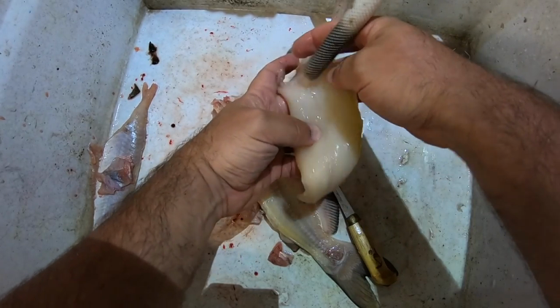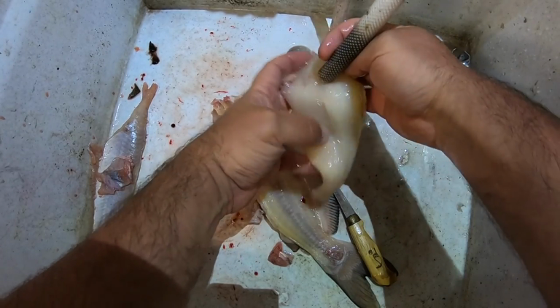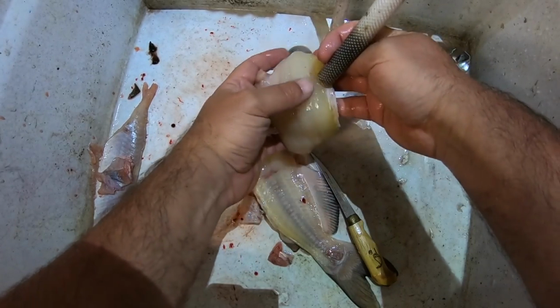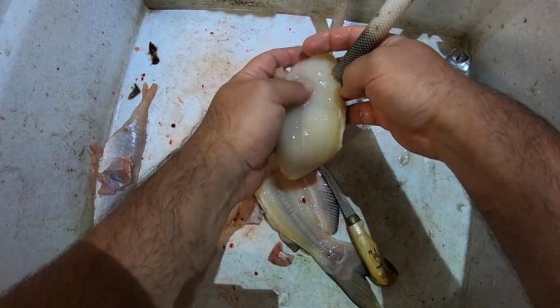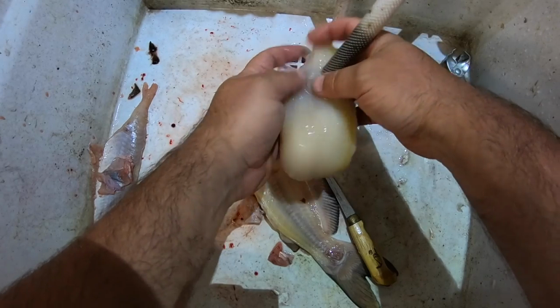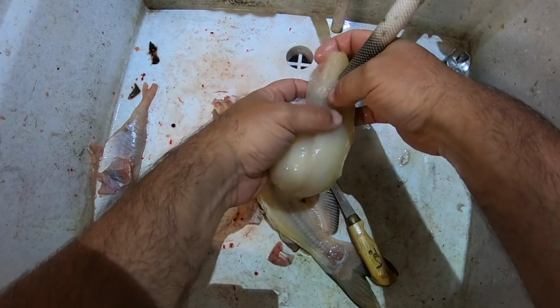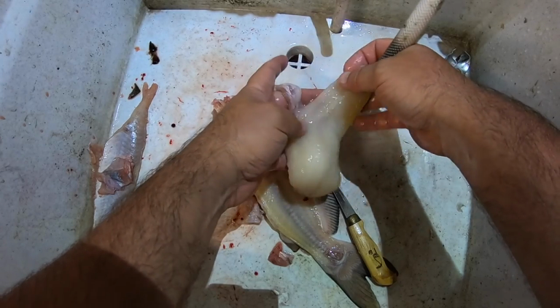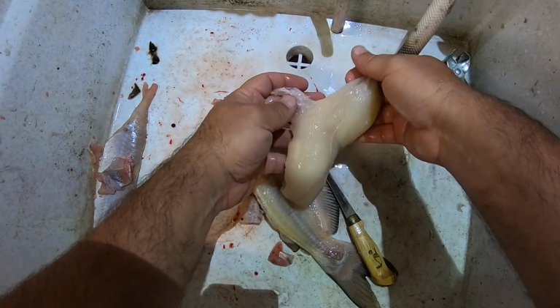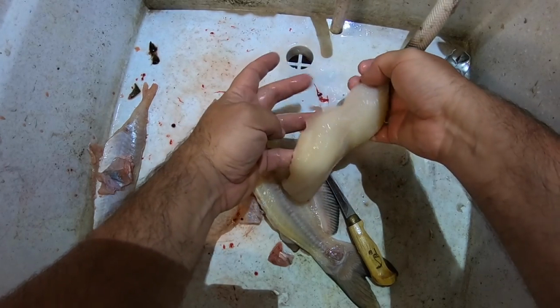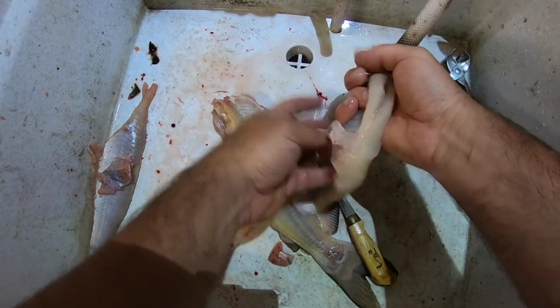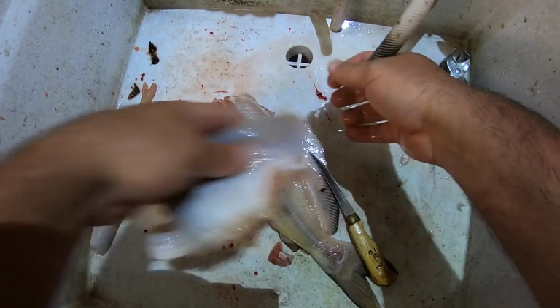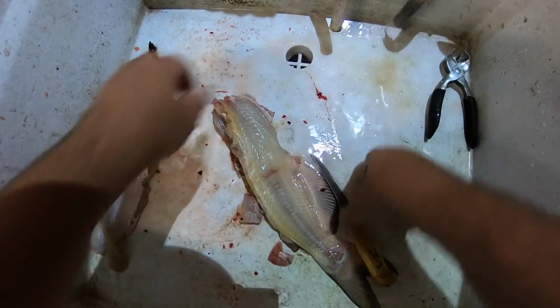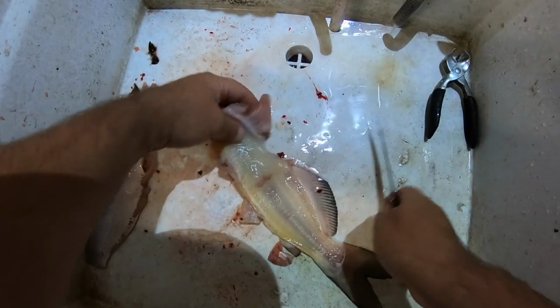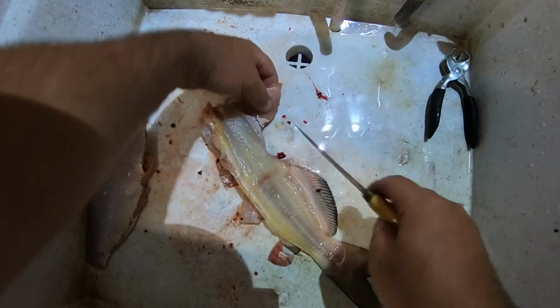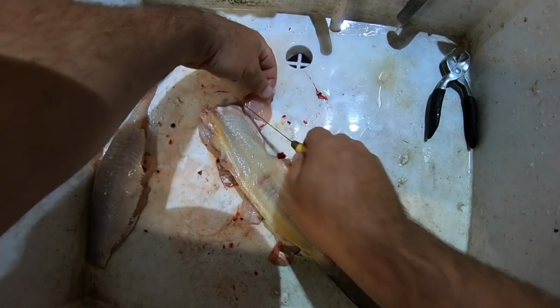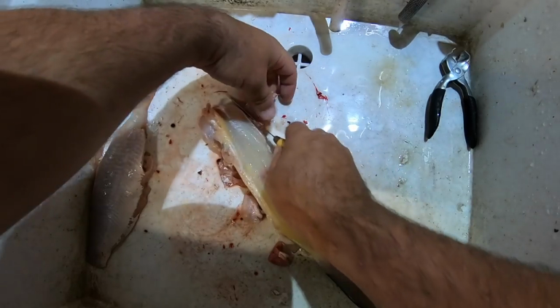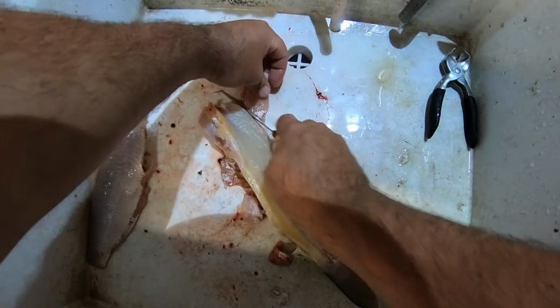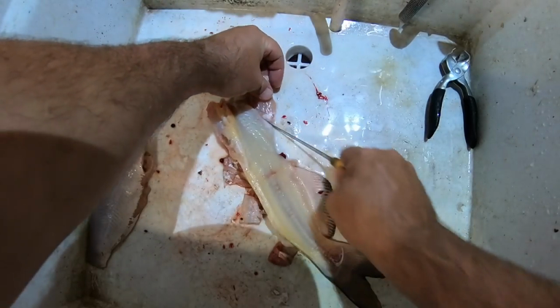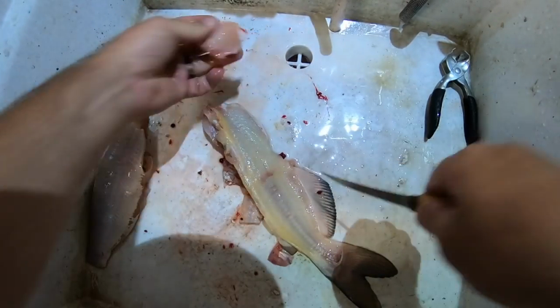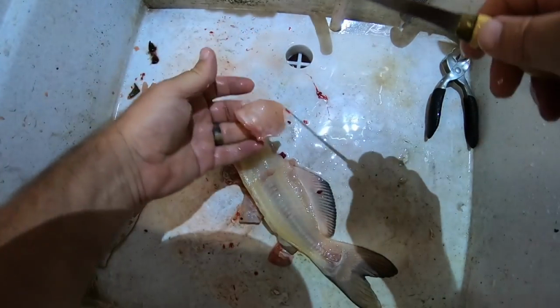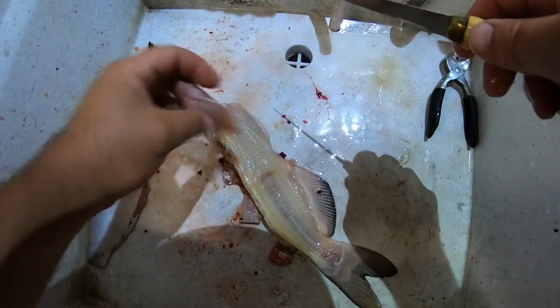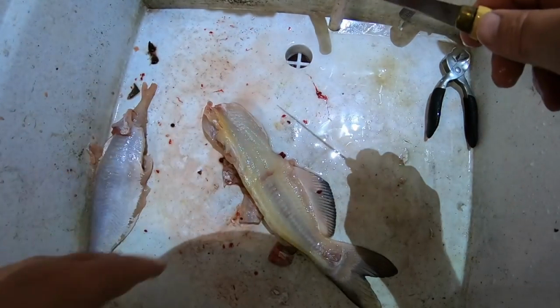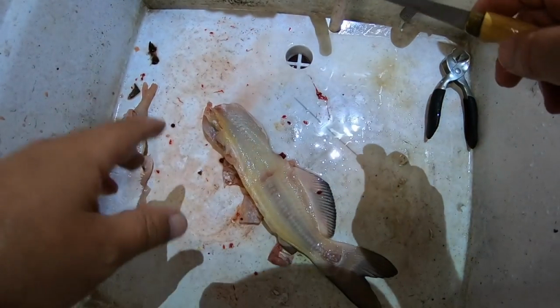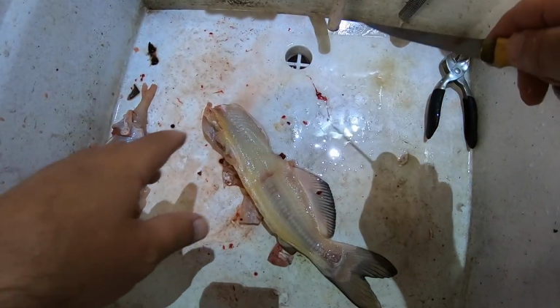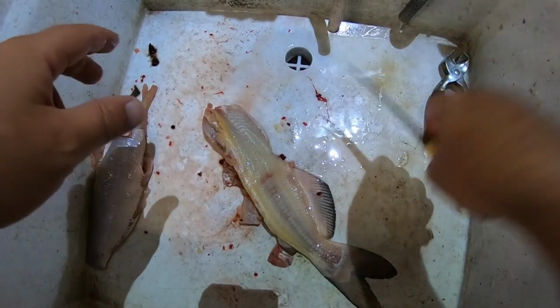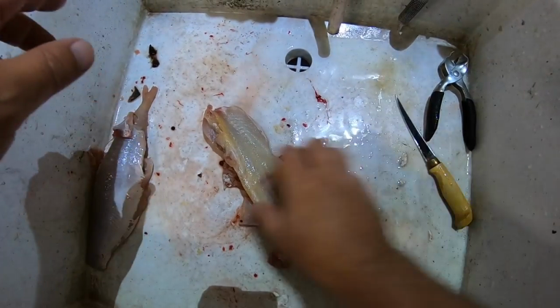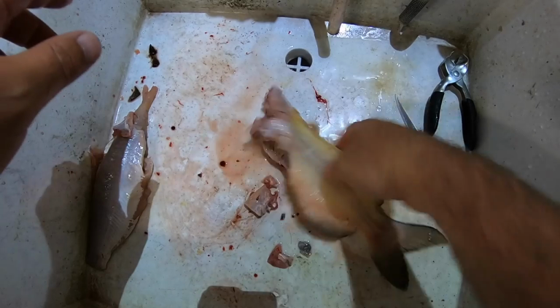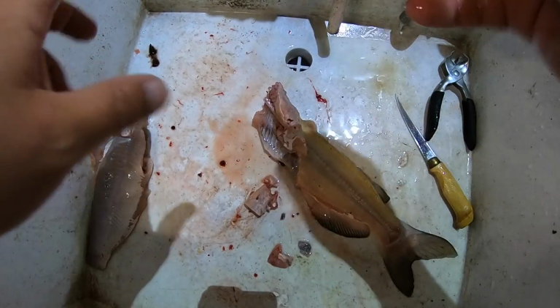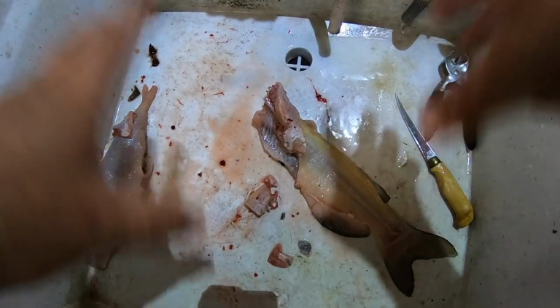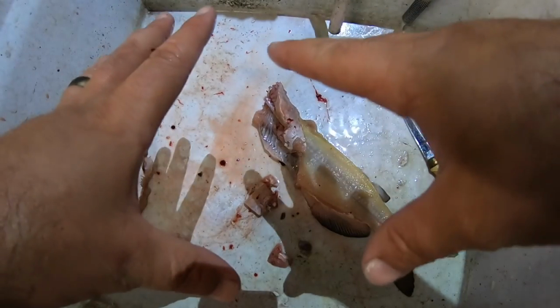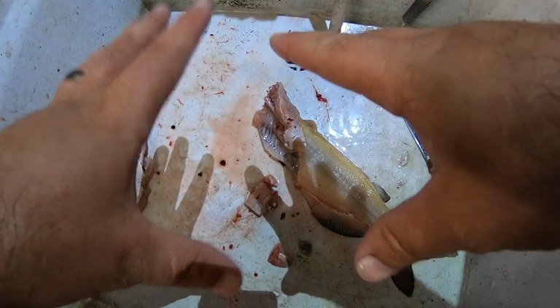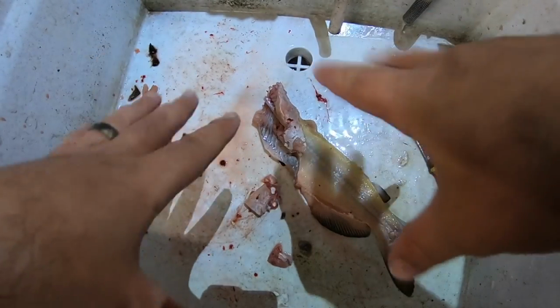Look at that slab — that is just beautiful, fresh catfish. This would be so good in the skillet right now. Just cut that belly meat off — a little chunk of healthiness — and that is a full in-depth demonstration of how to clean and fillet a catfish.